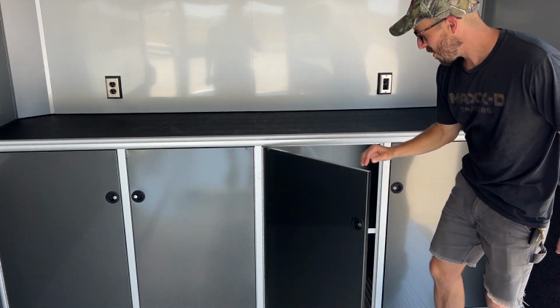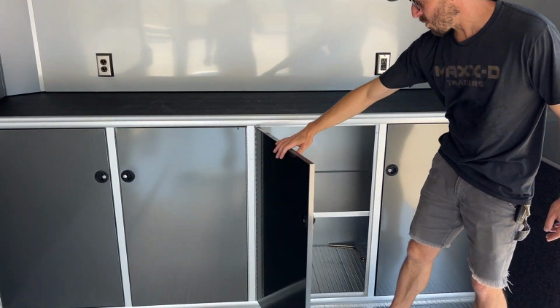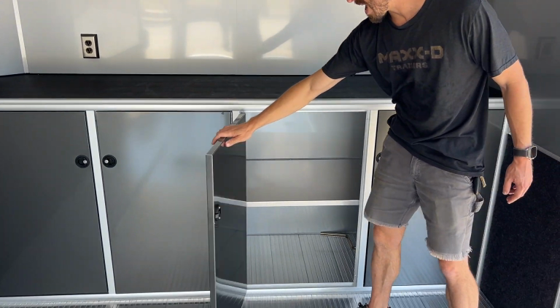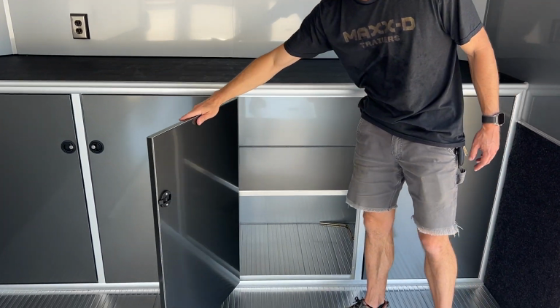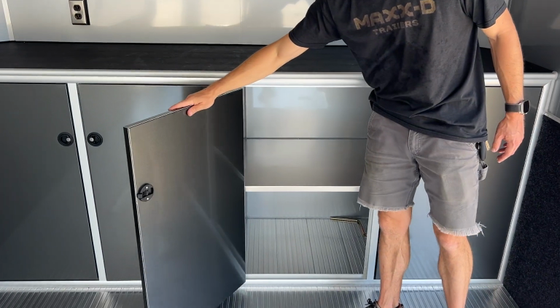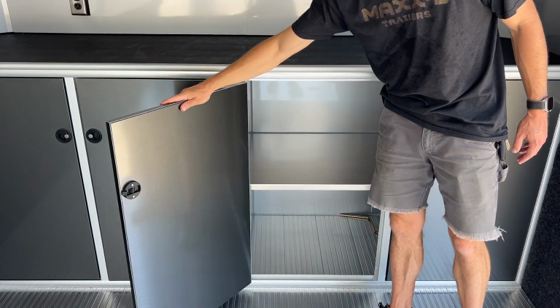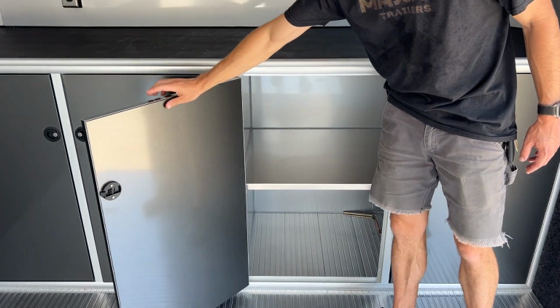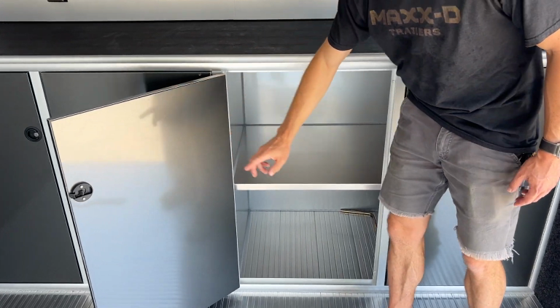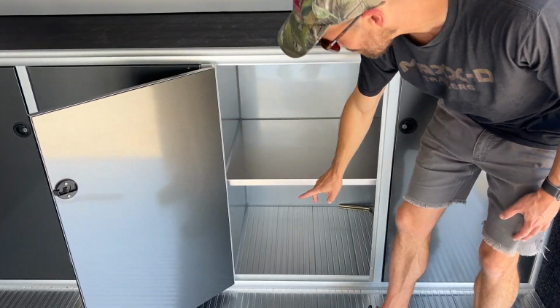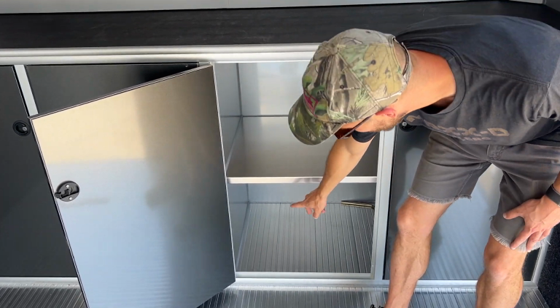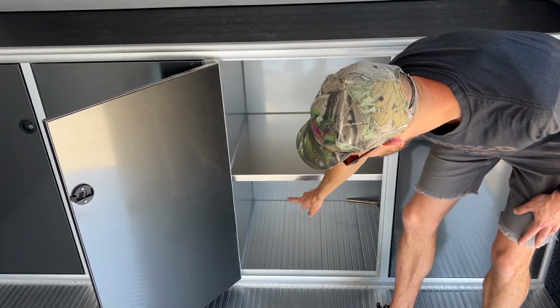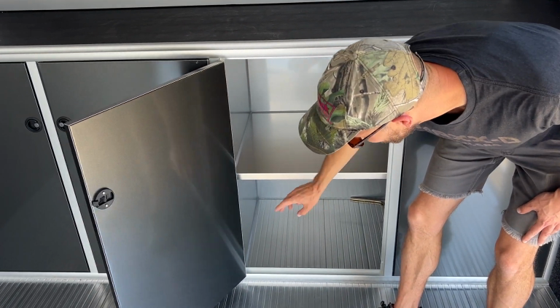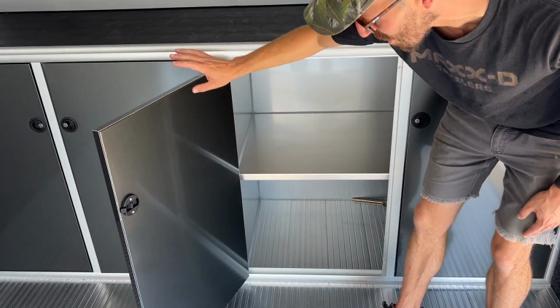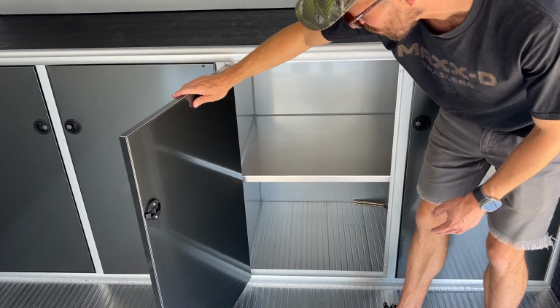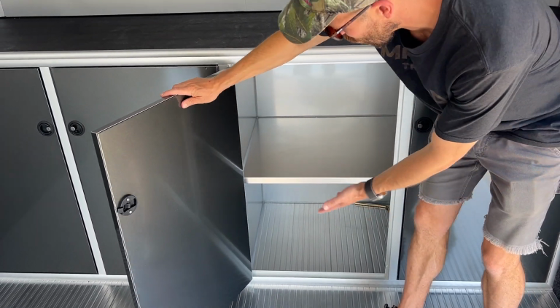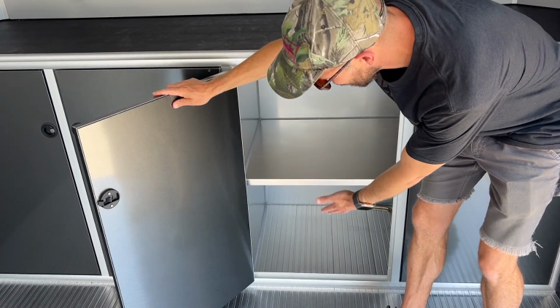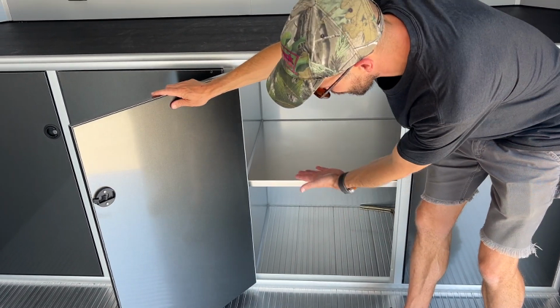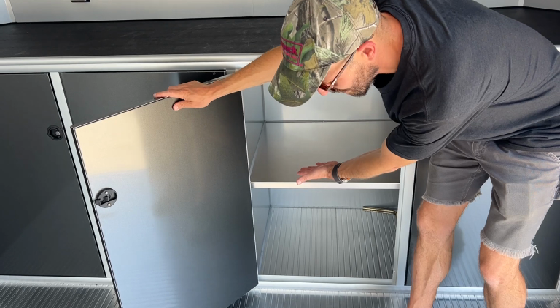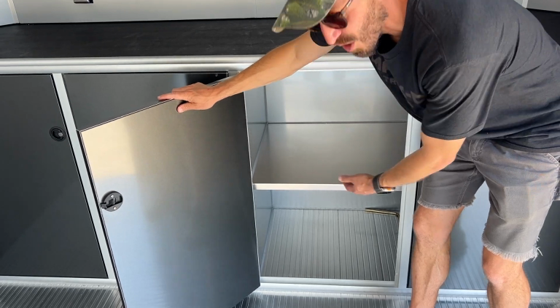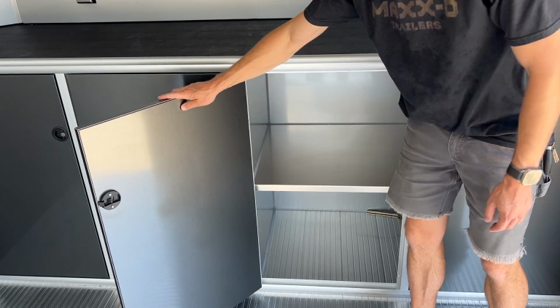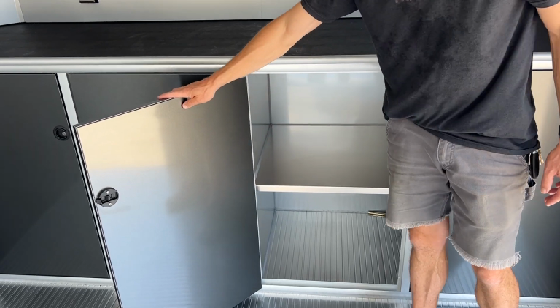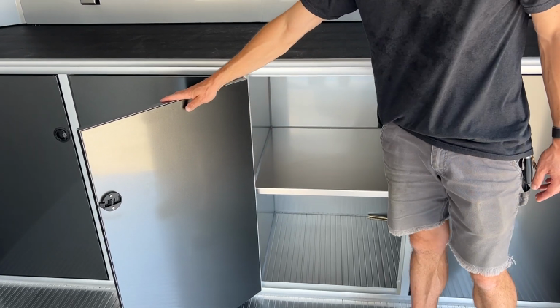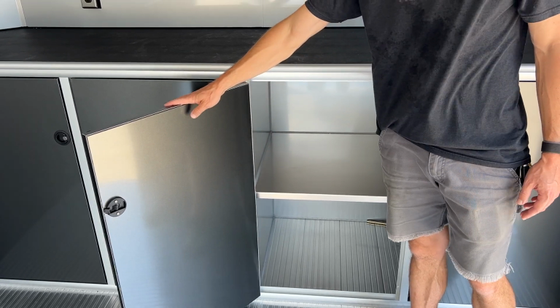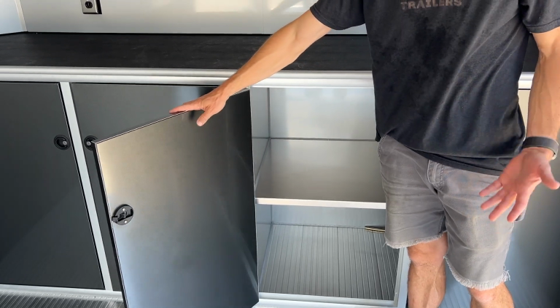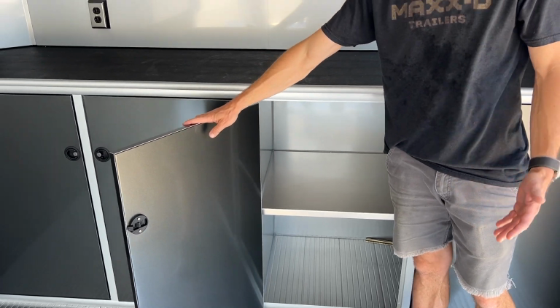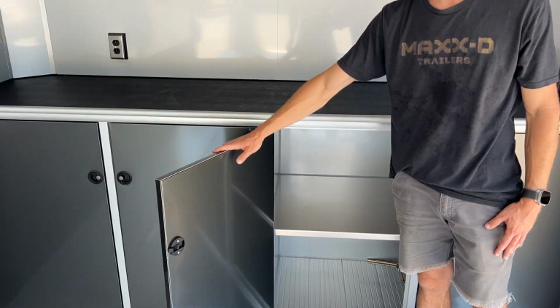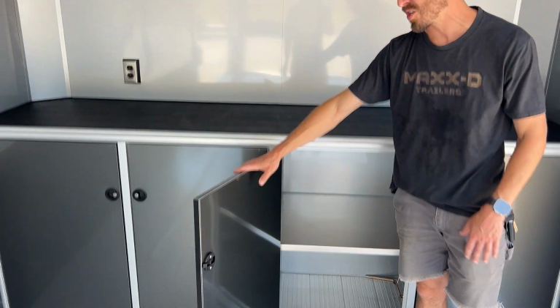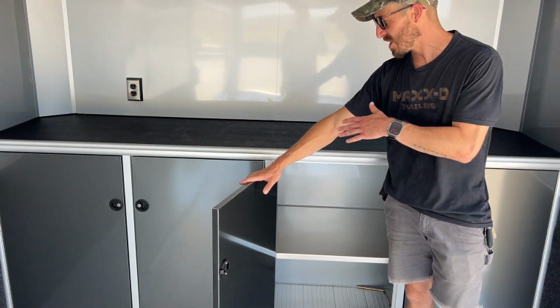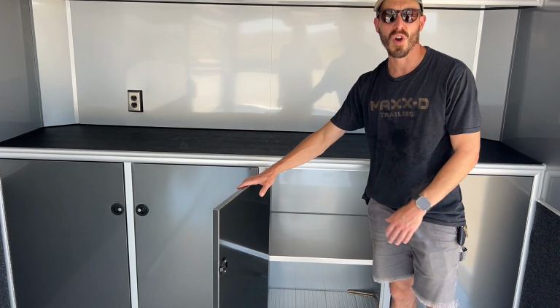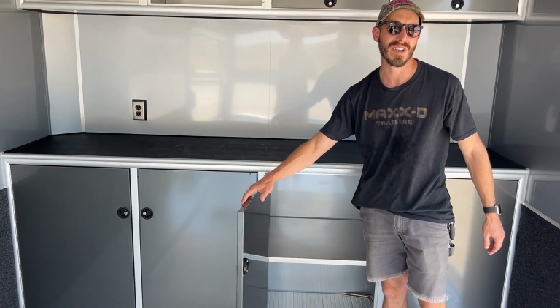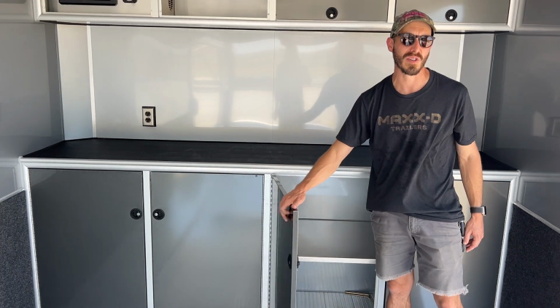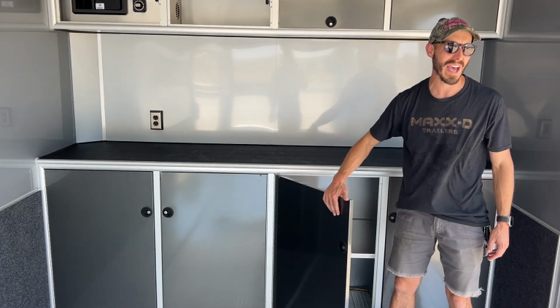We went ahead and added a winch plate. It is mounted underneath these front box compartments, so if you ever want to add a winch, it's already set up to do that.